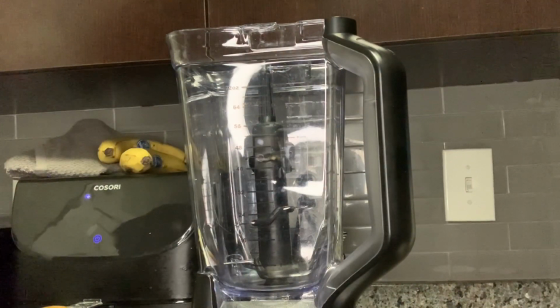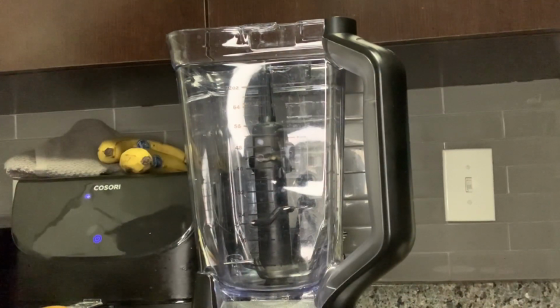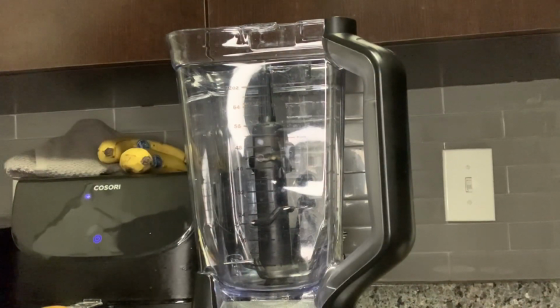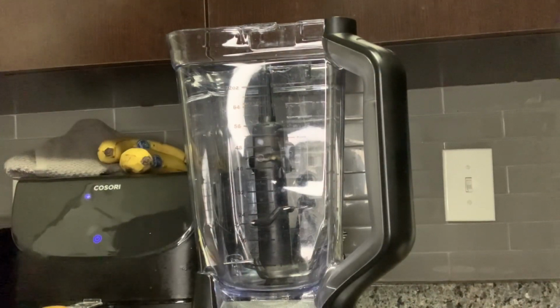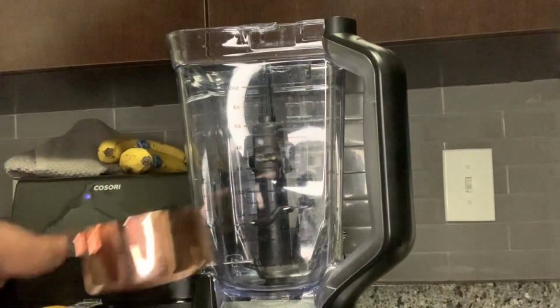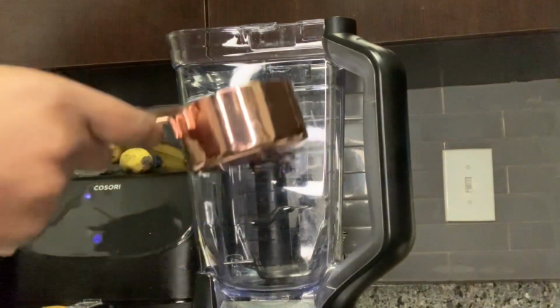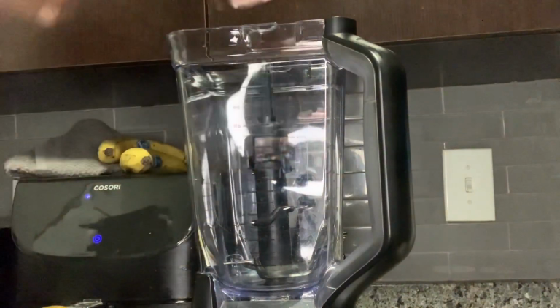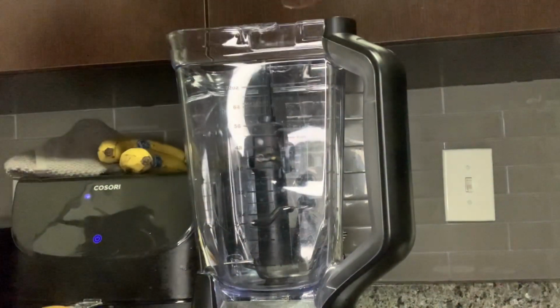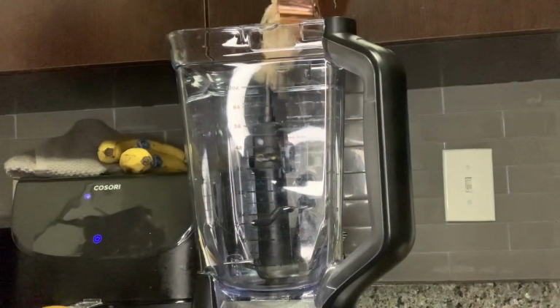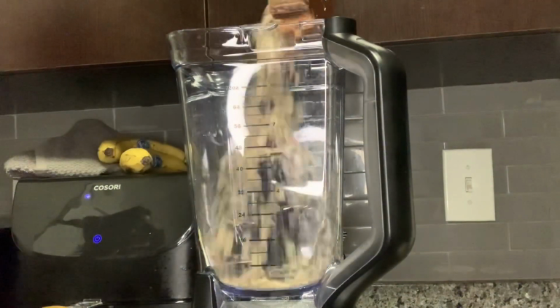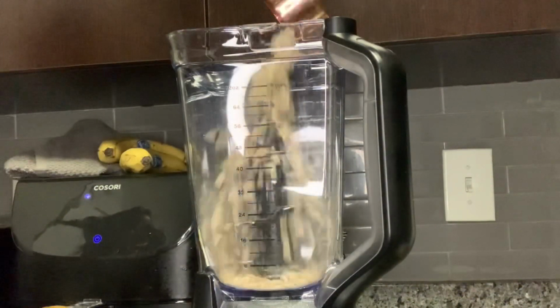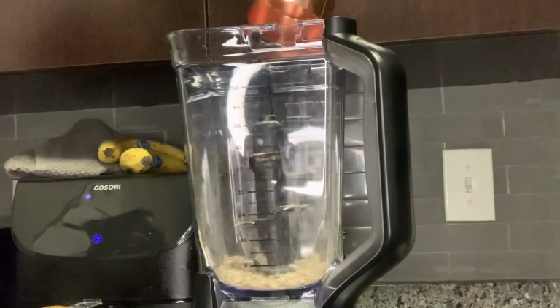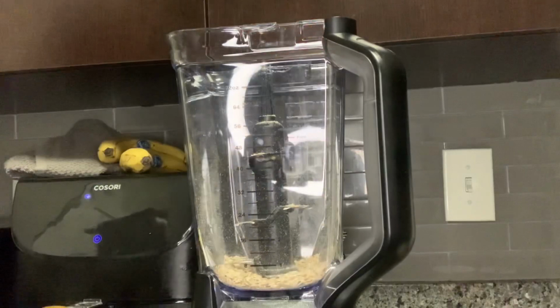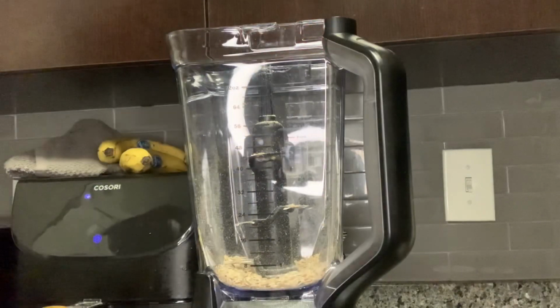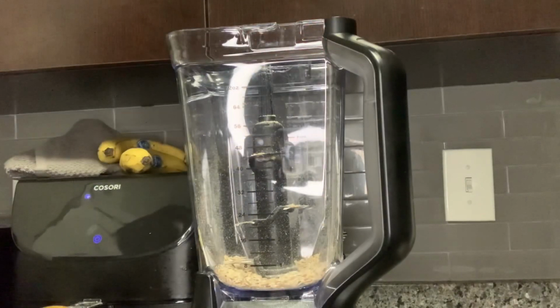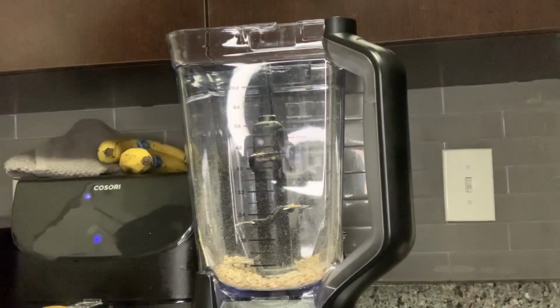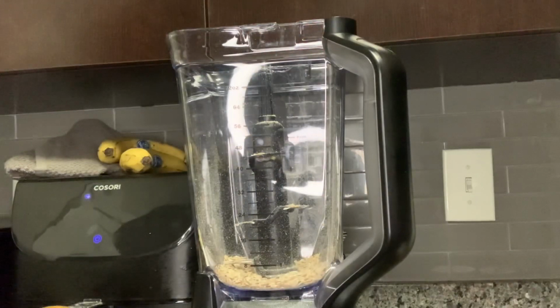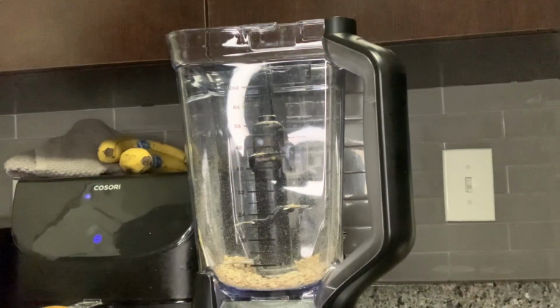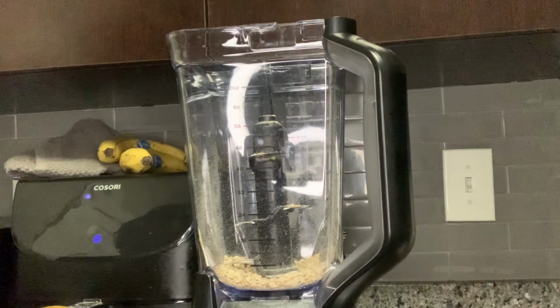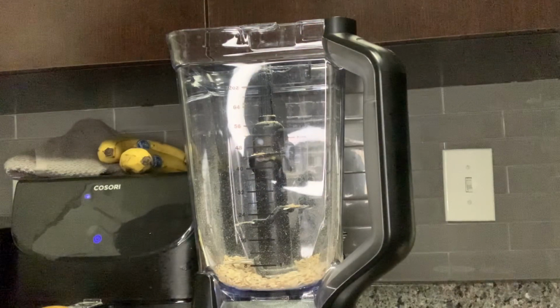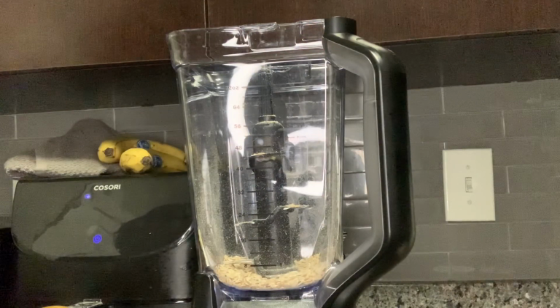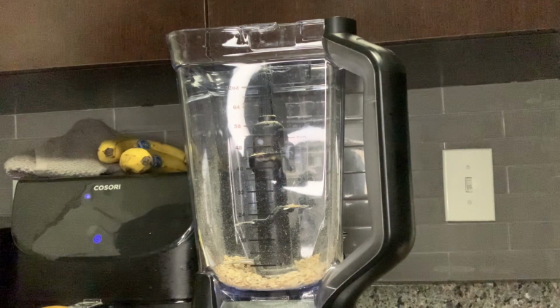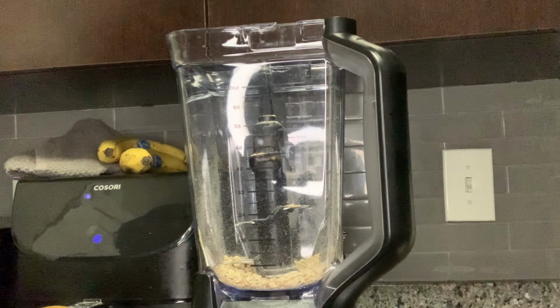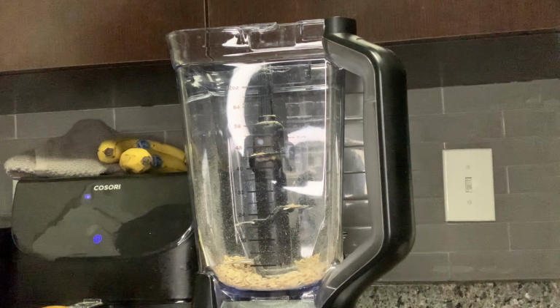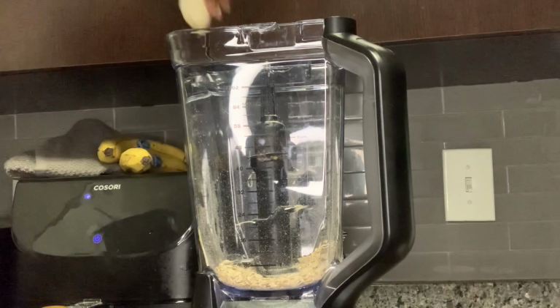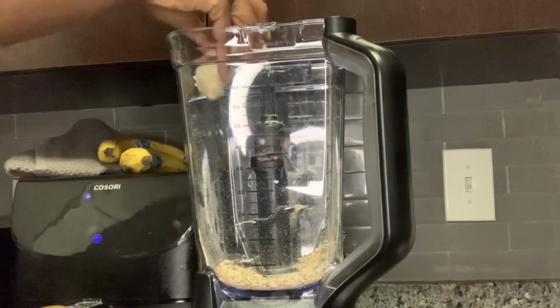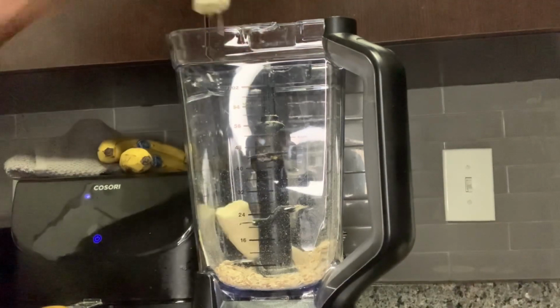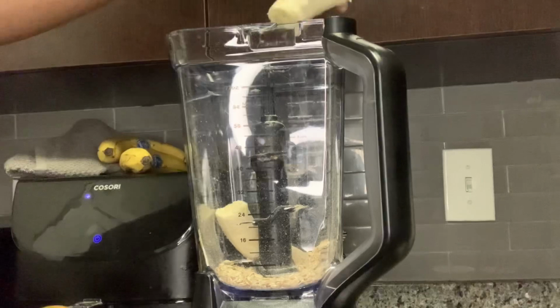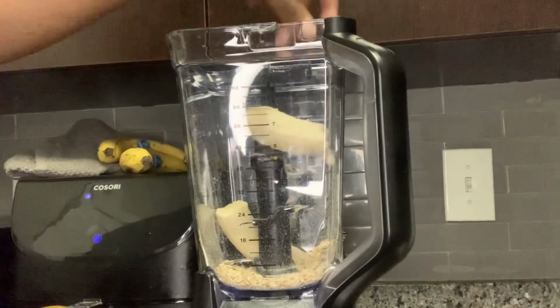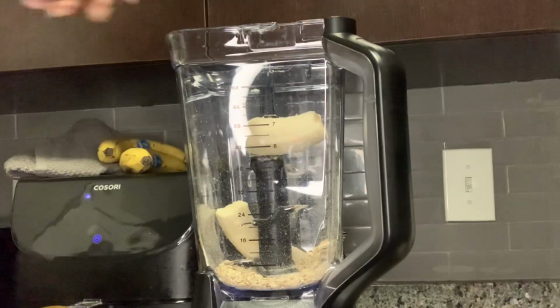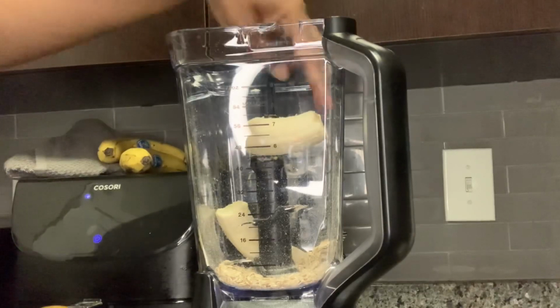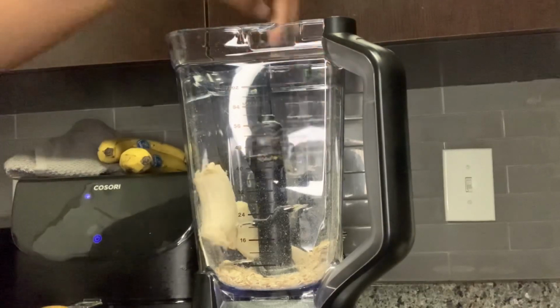Pretty much for this recipe, you're just going to combine all of your ingredients into a blender, mix it up, and bake it. Yep, that's it! I told you guys this was super simple and easy.